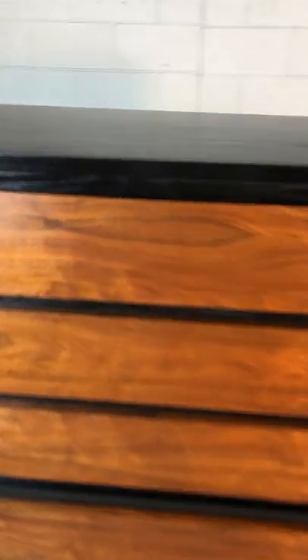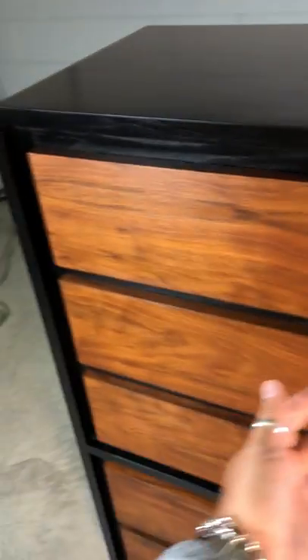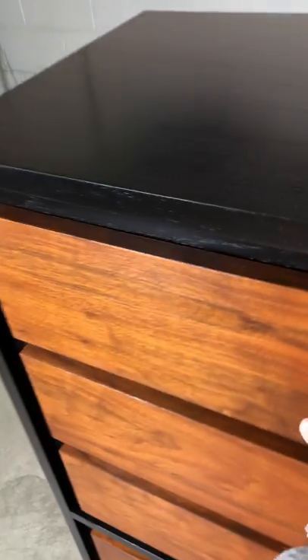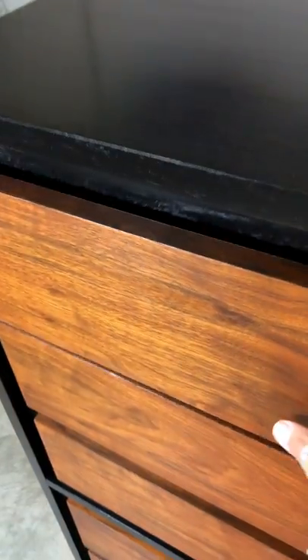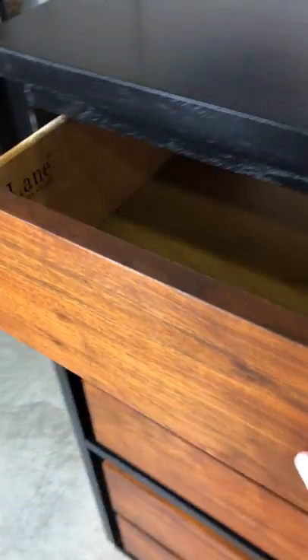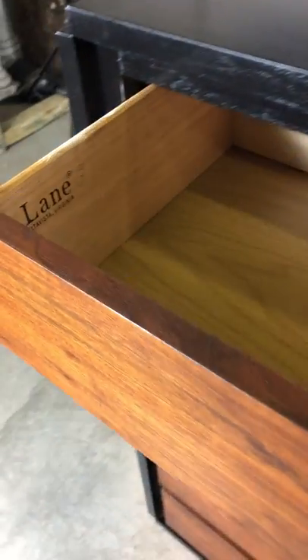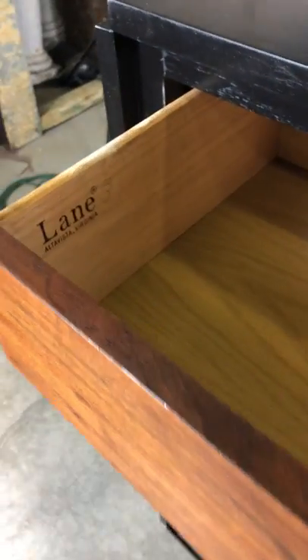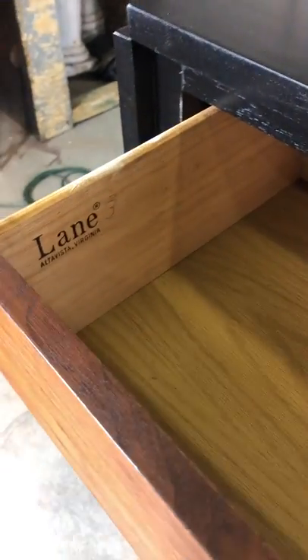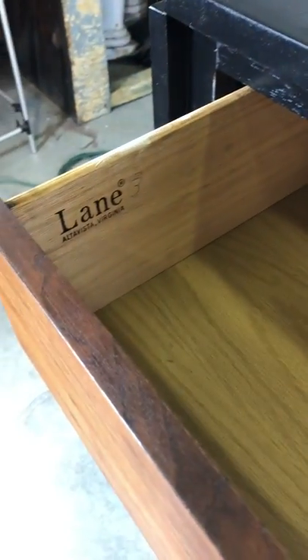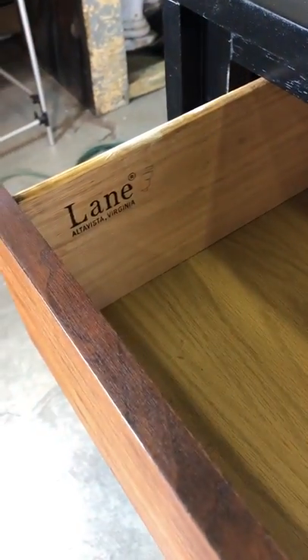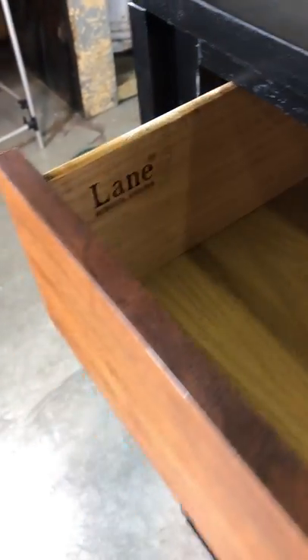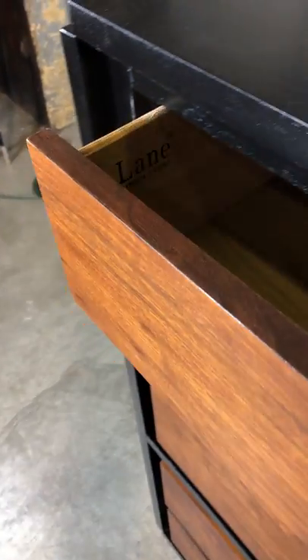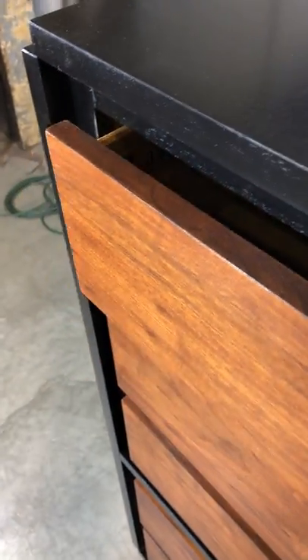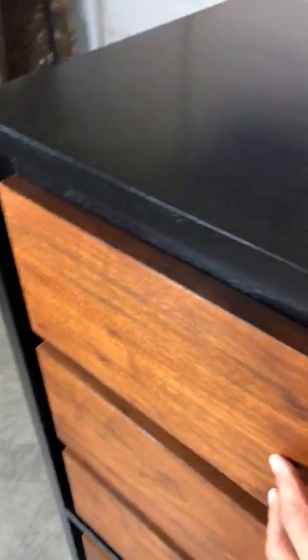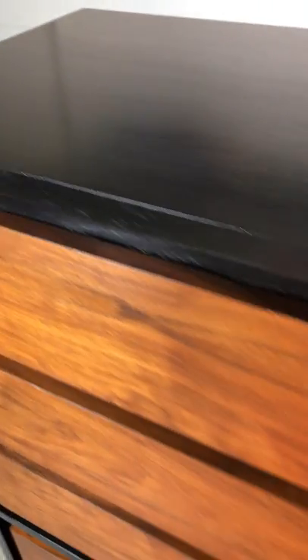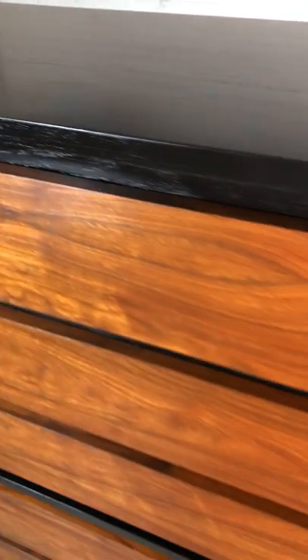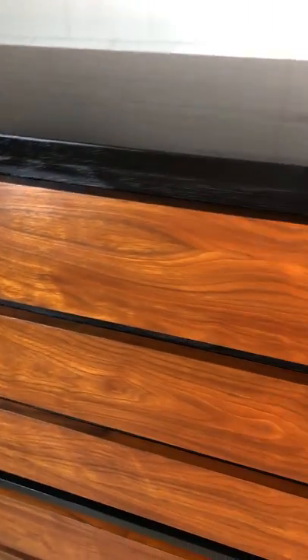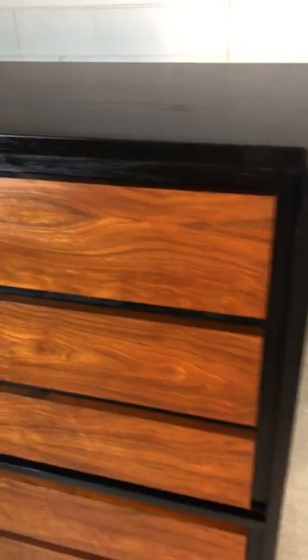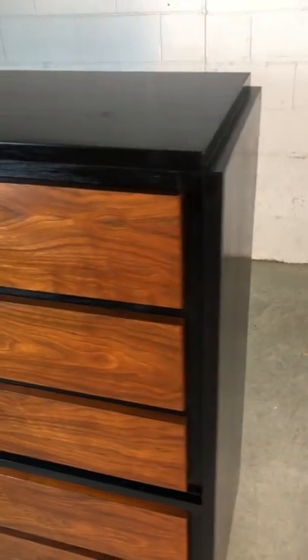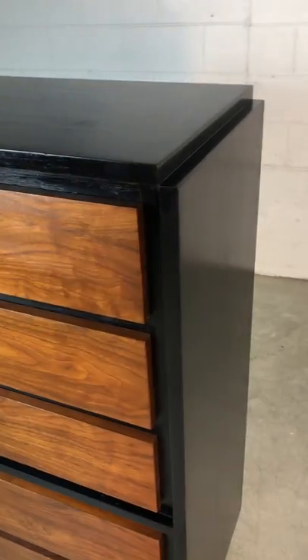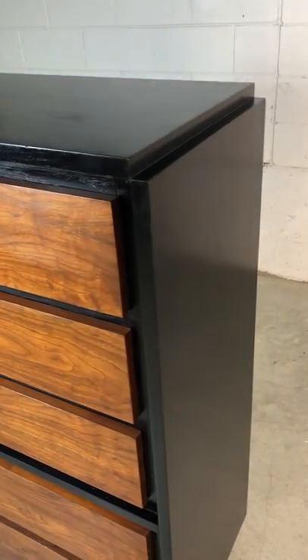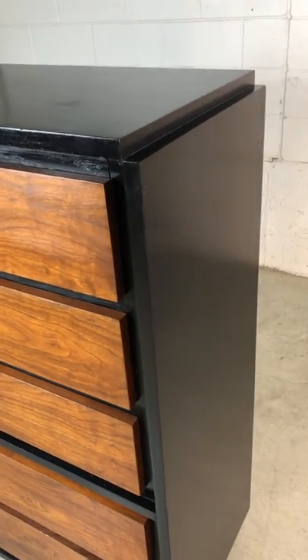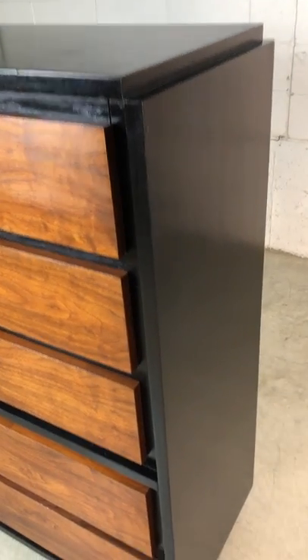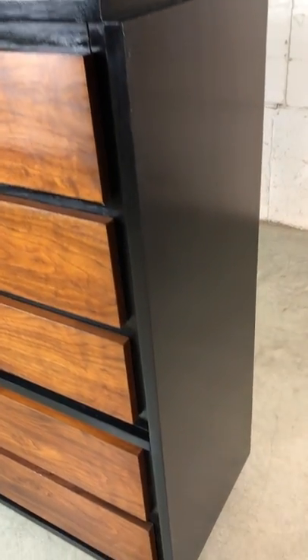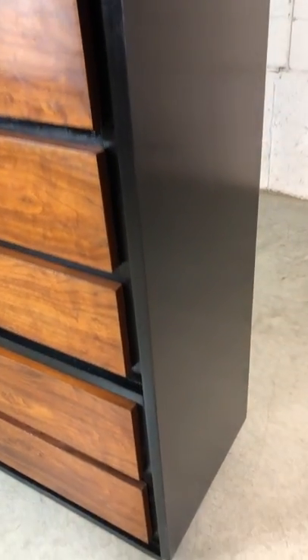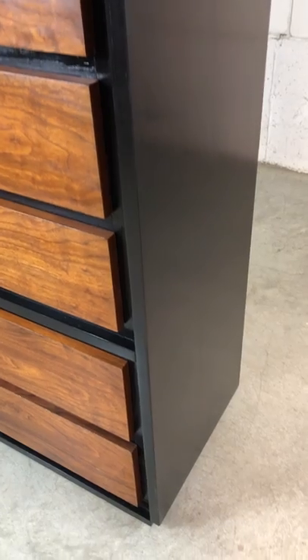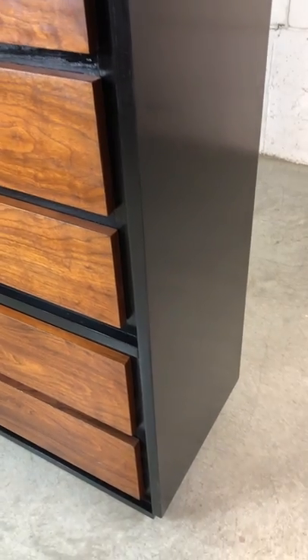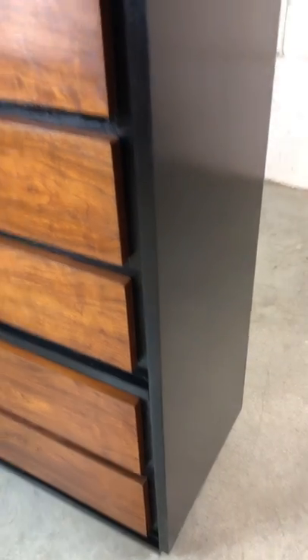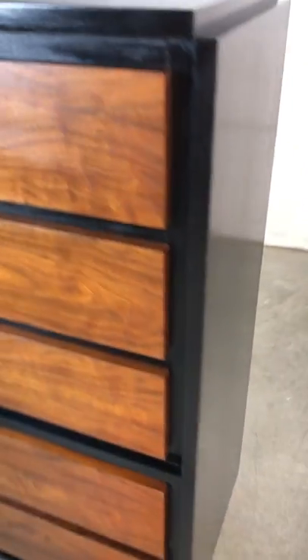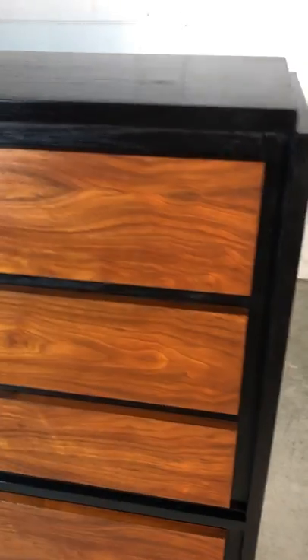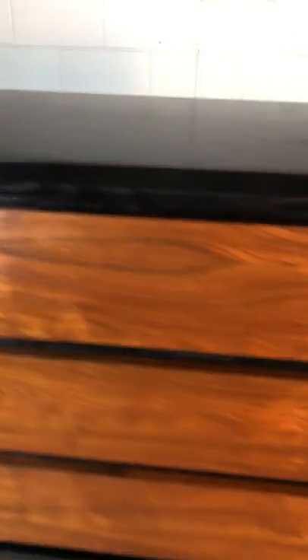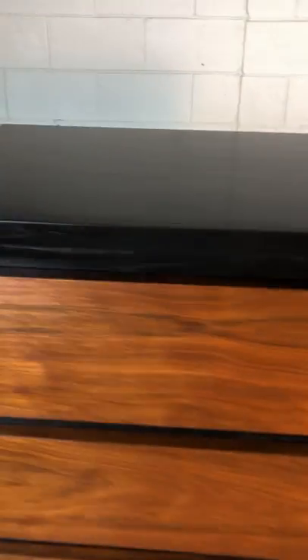The dresser is marked in the top drawer on the side. As you can see, we have completely refinished it and spray-painted it with a black lacquer on both sides.